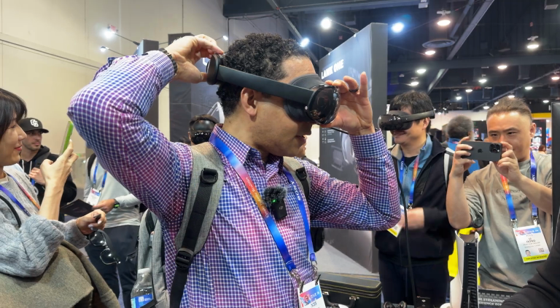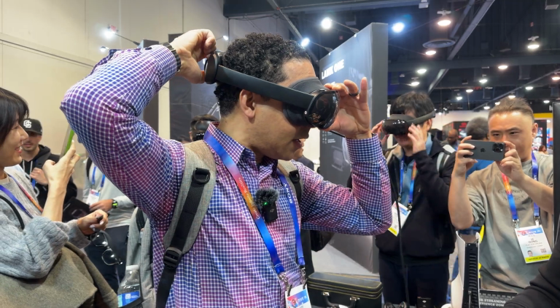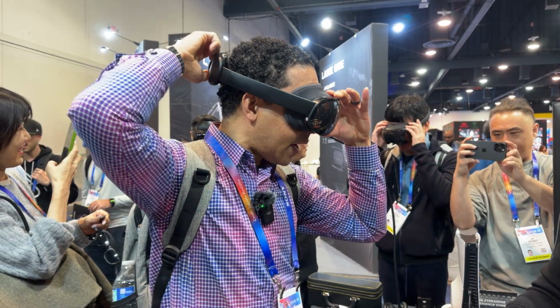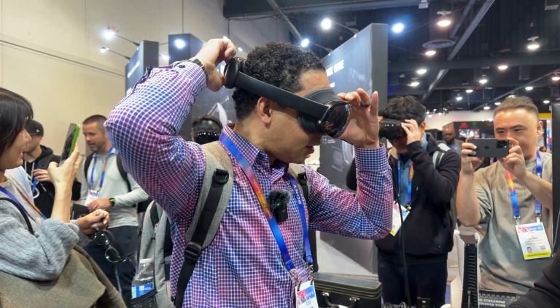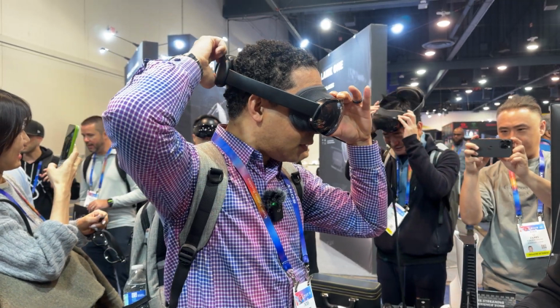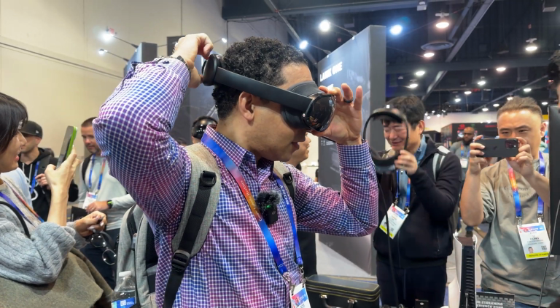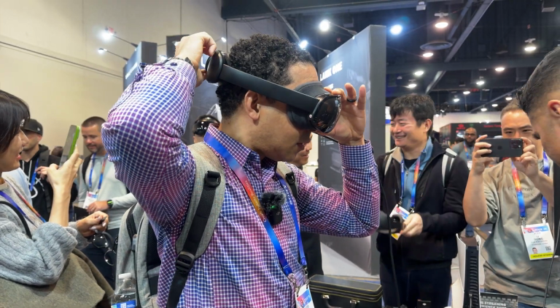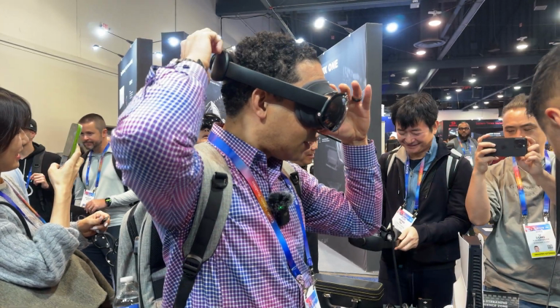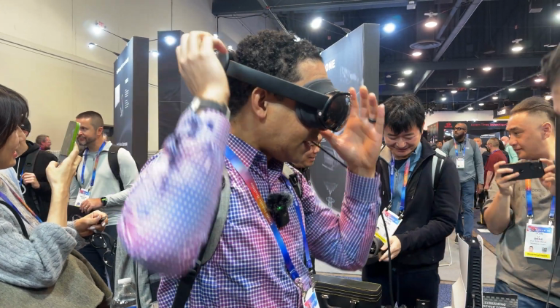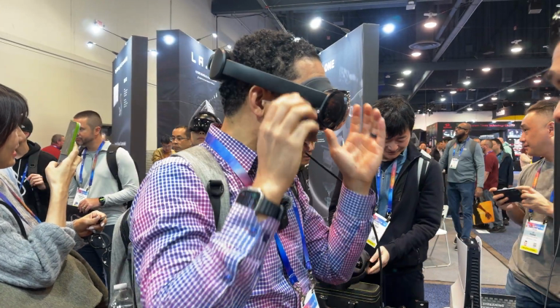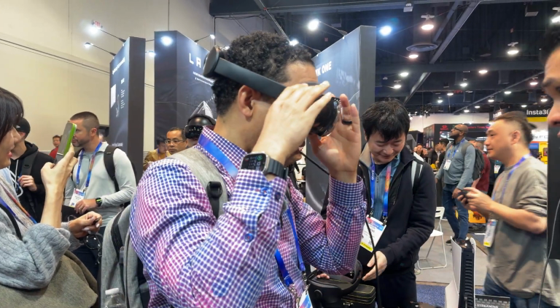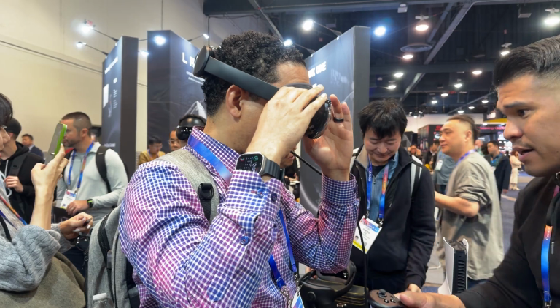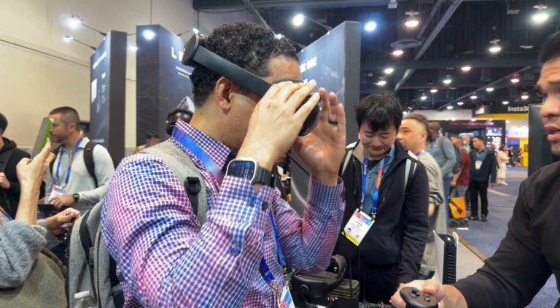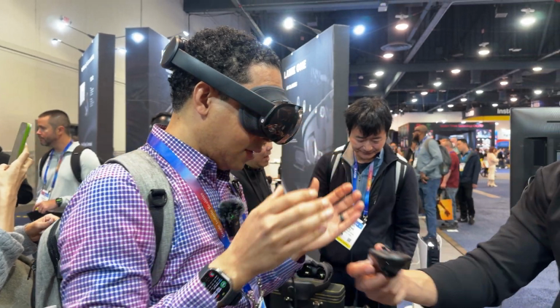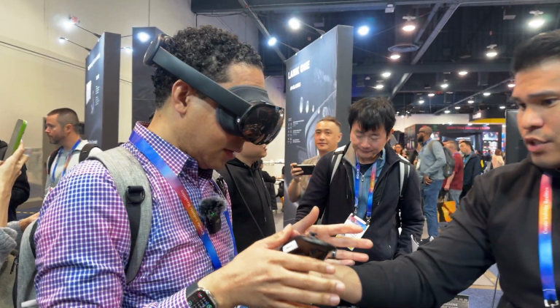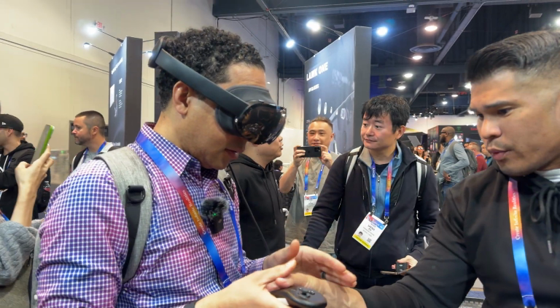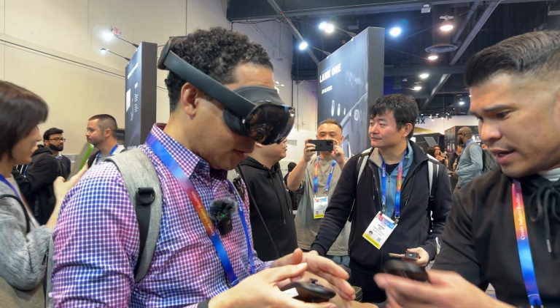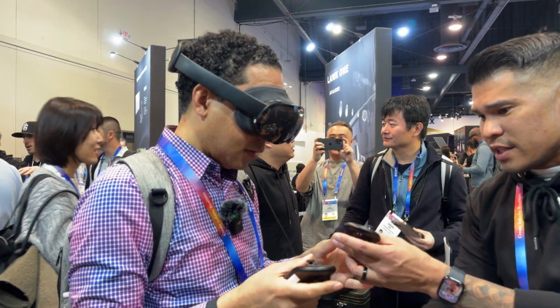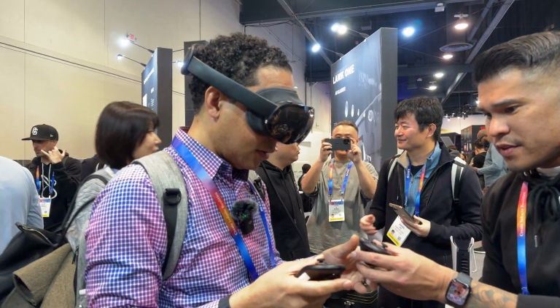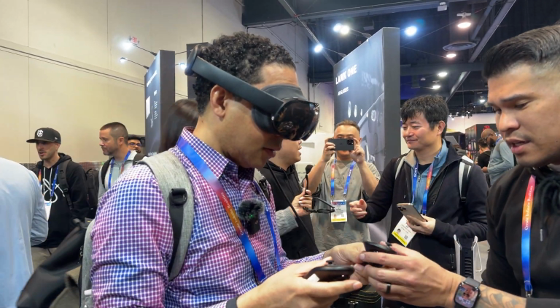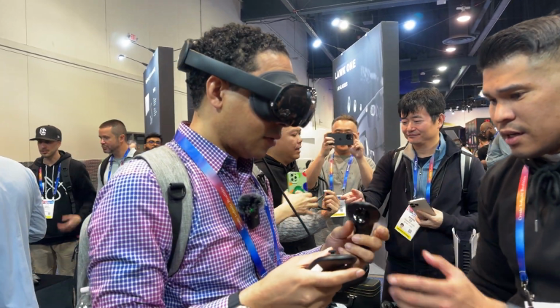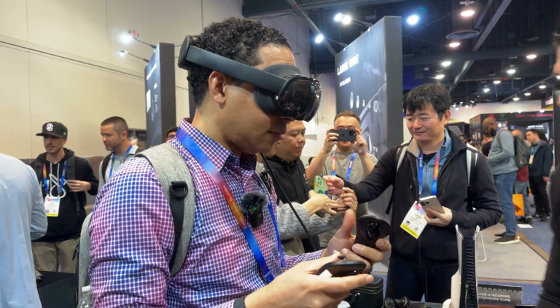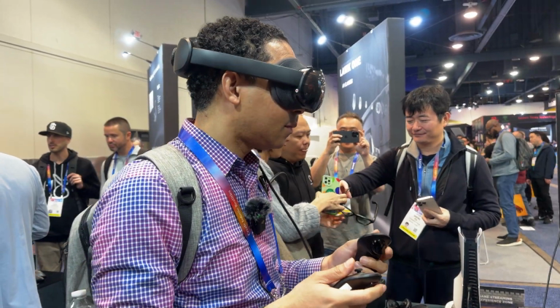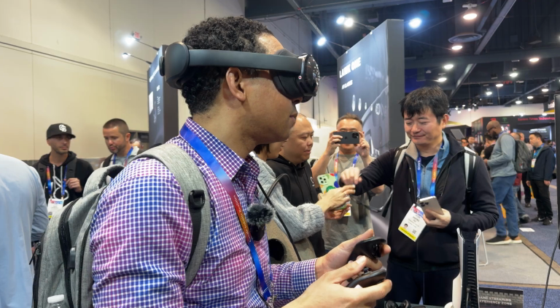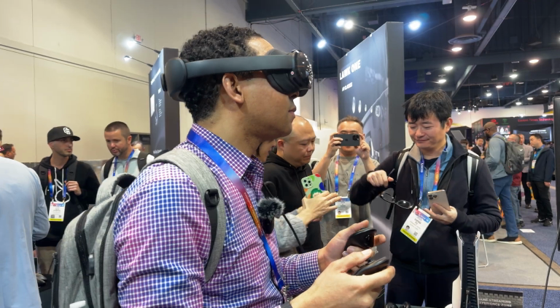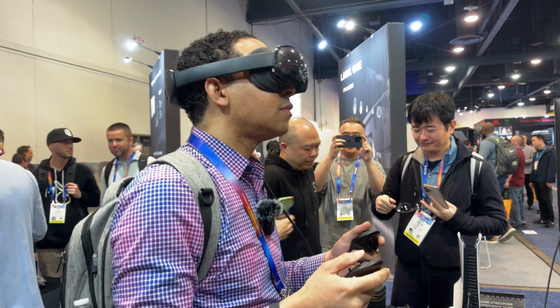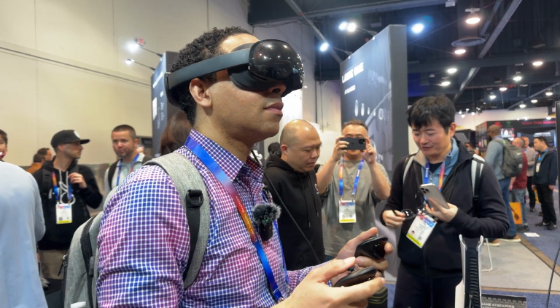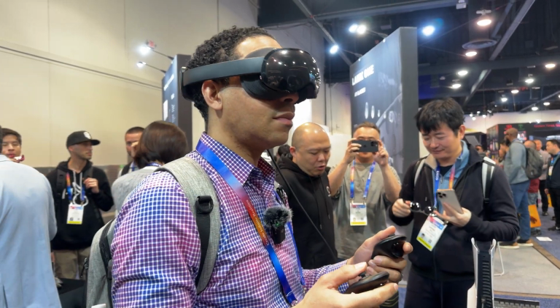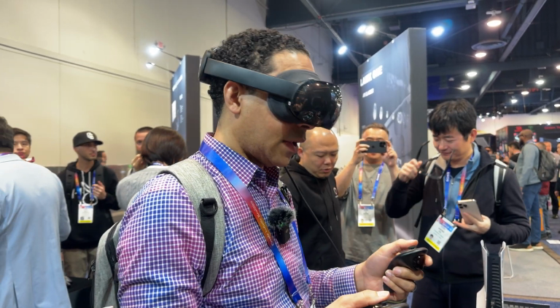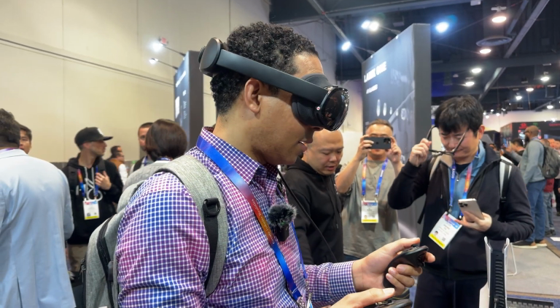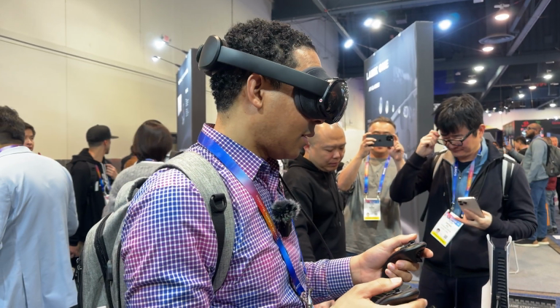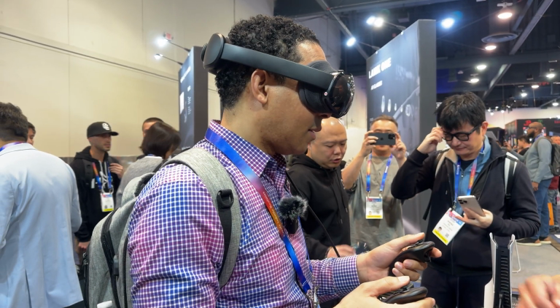First off, this headset feels more lightweight than the Apple Vision Pro. The moment we tried it on, we noticed how comfortable it felt. All the materials still feel premium and comfortable. It is definitely a win for longer gaming sessions.